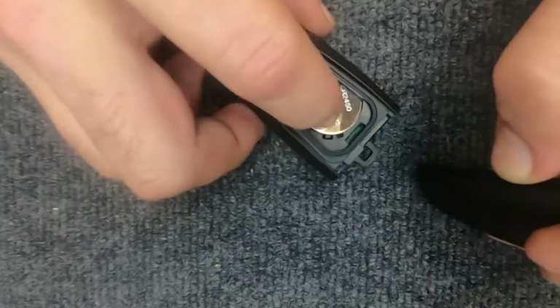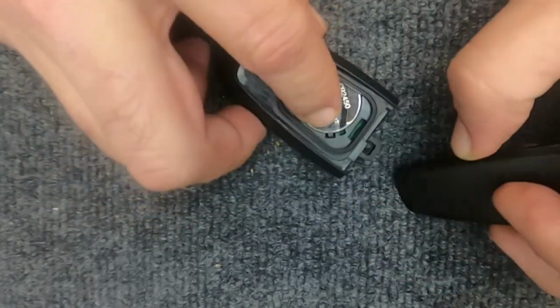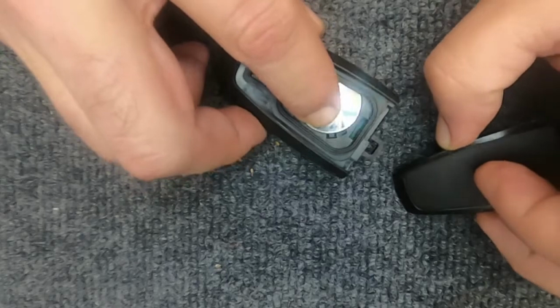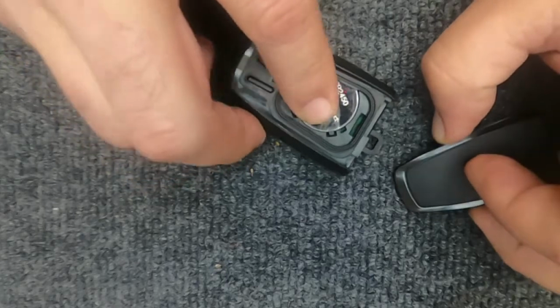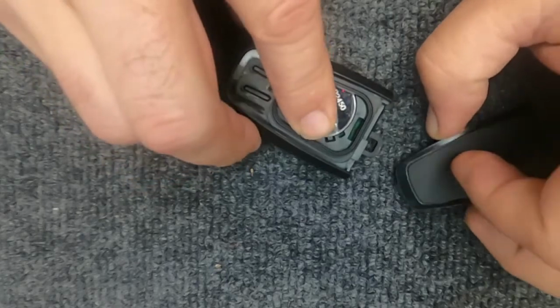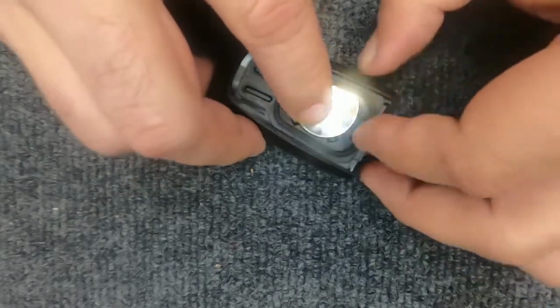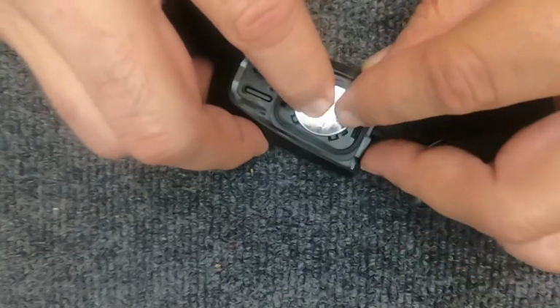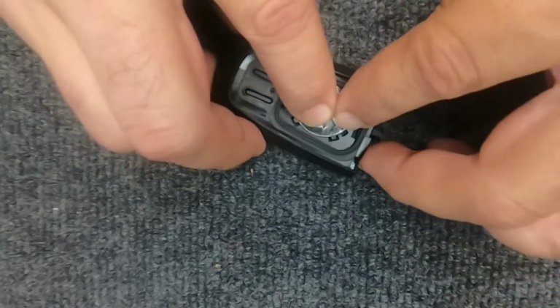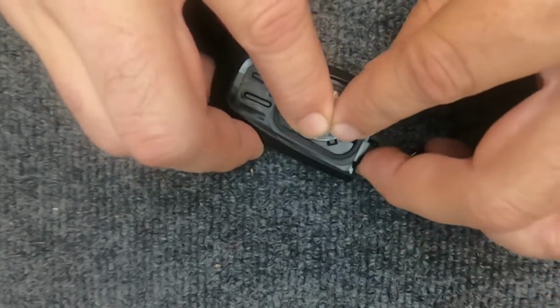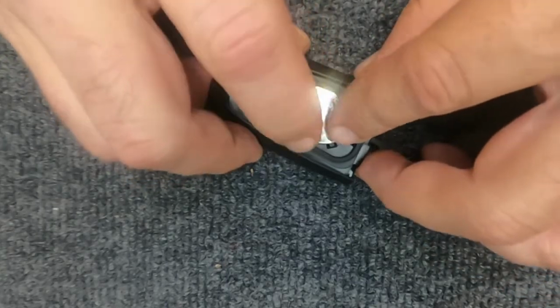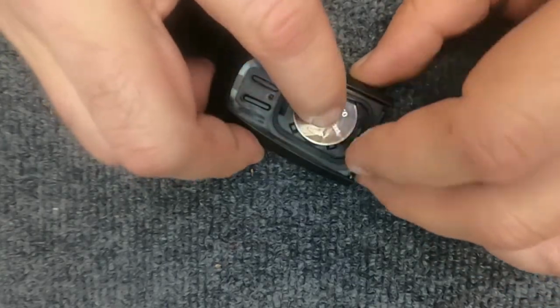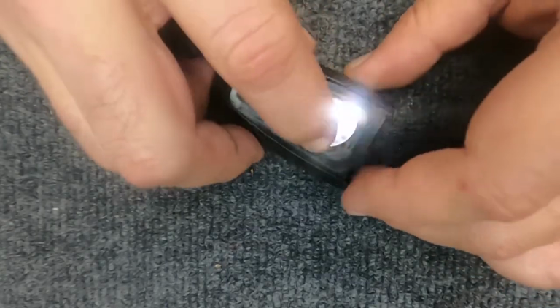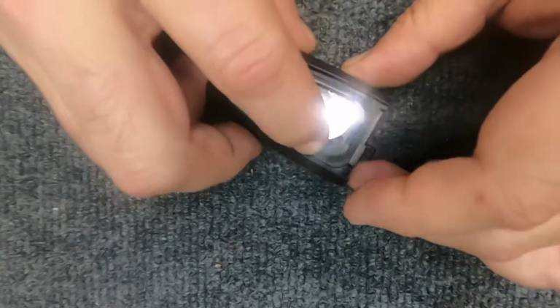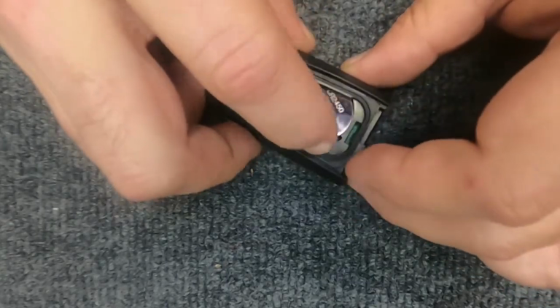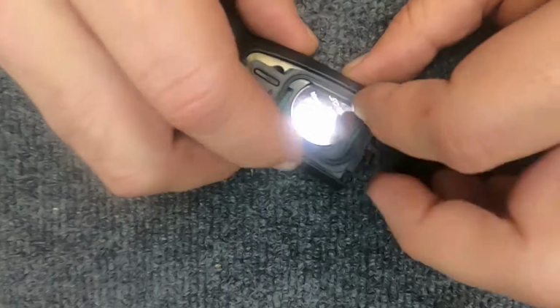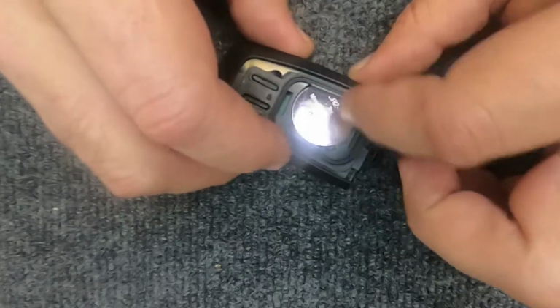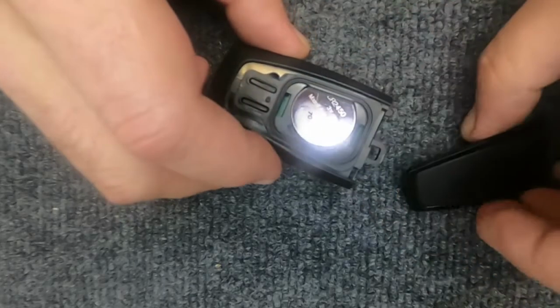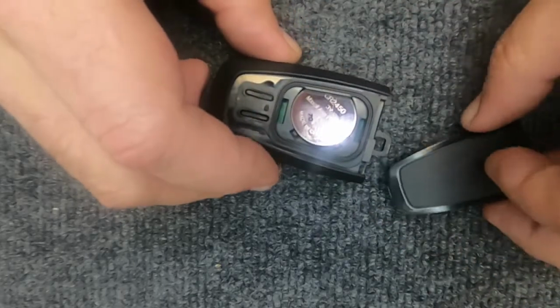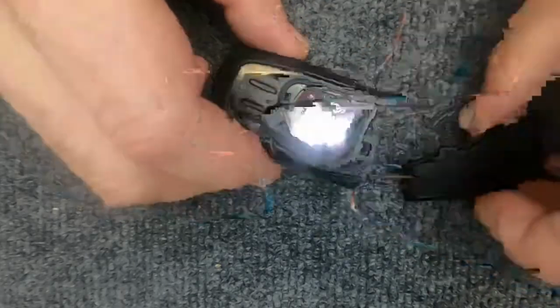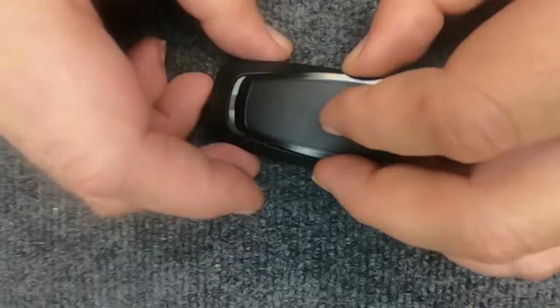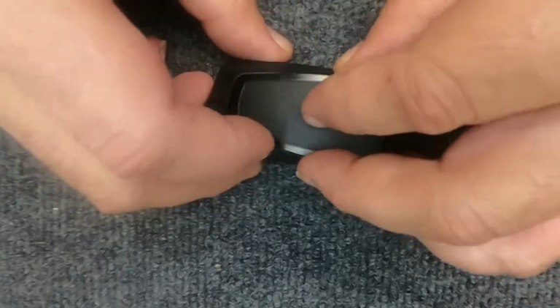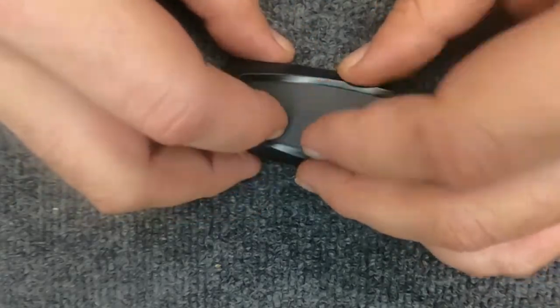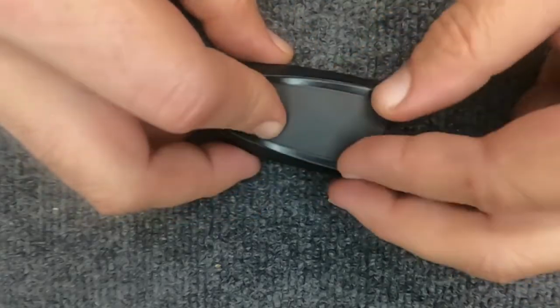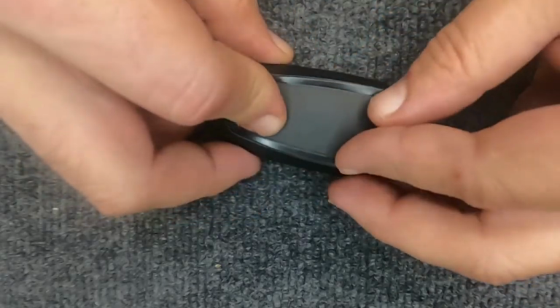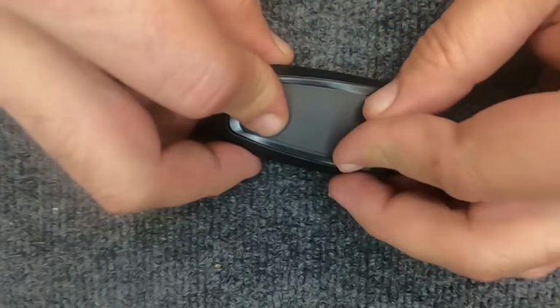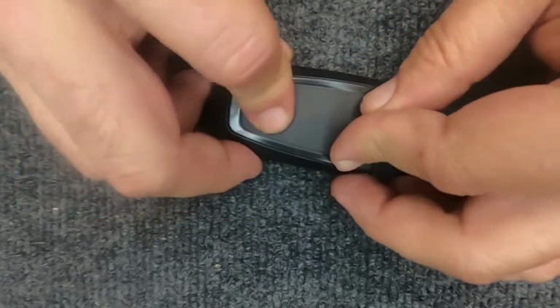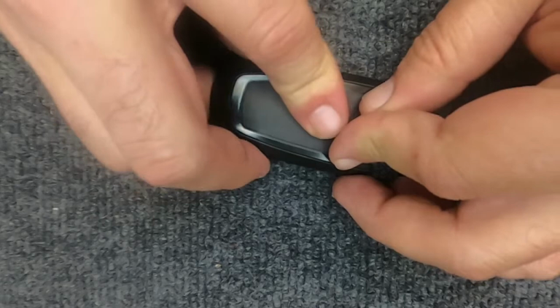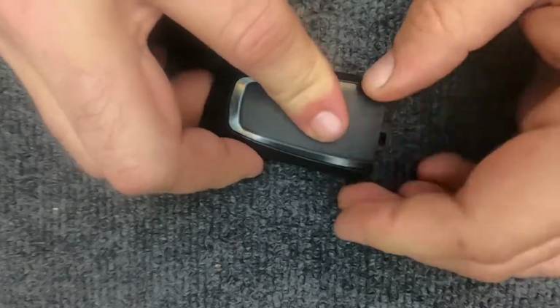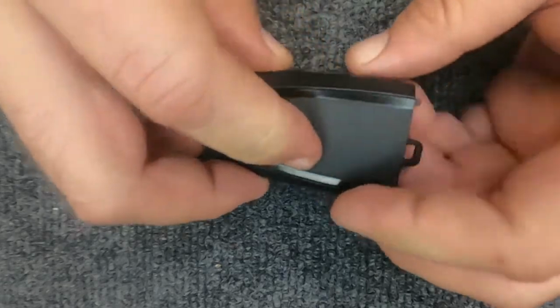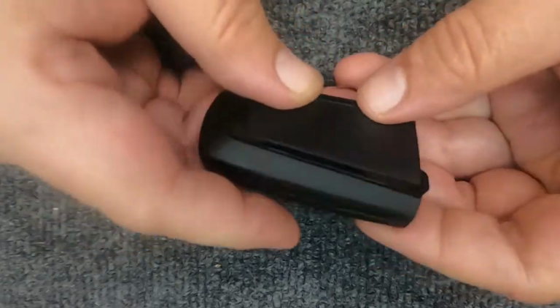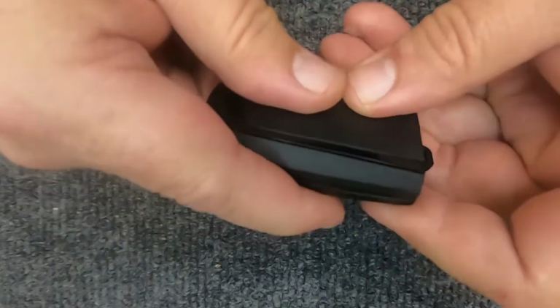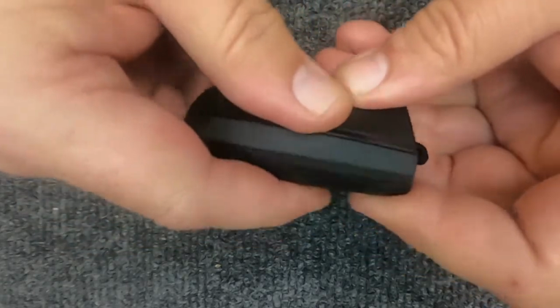You'll notice it doesn't want to stay in there — you will move the battery and it will actually sit under a little lip right there. The back part of your remote is actually what holds the battery in.